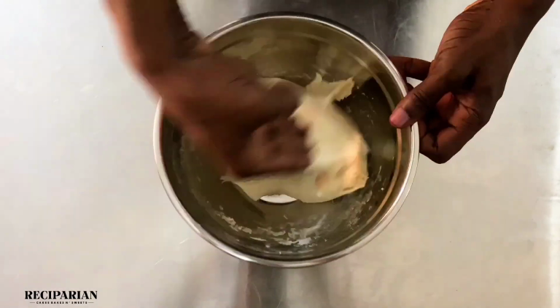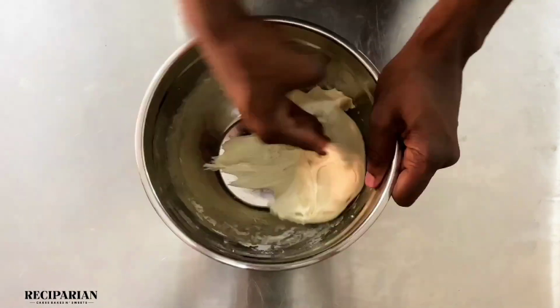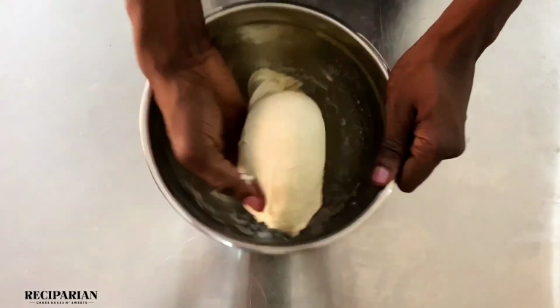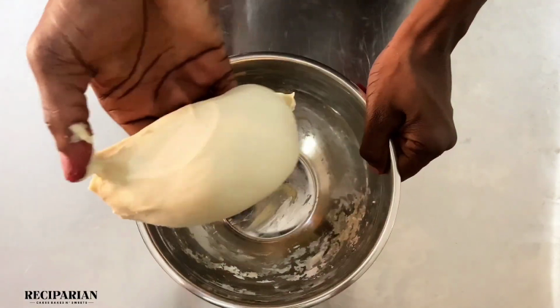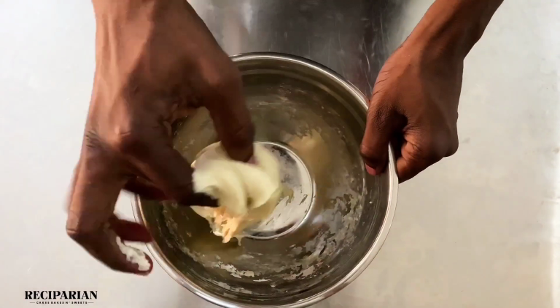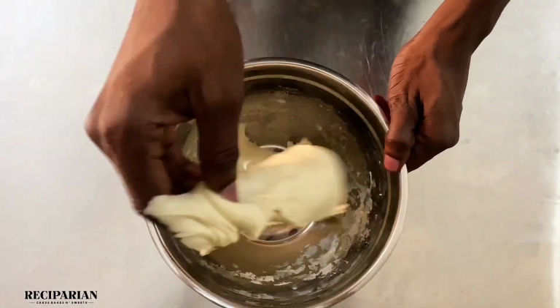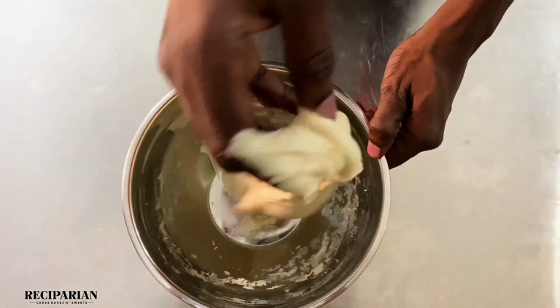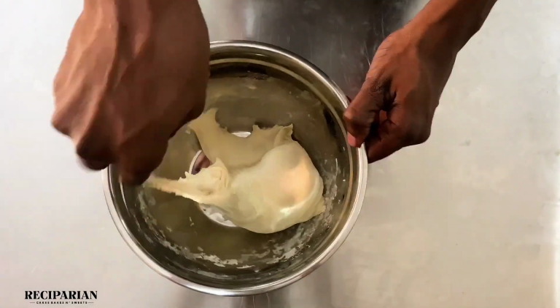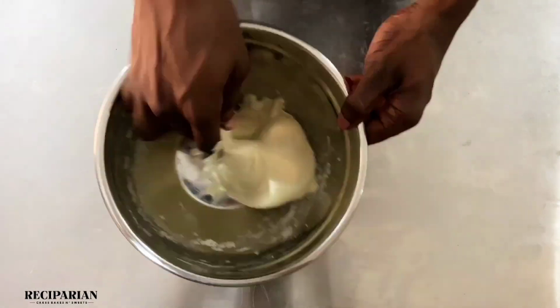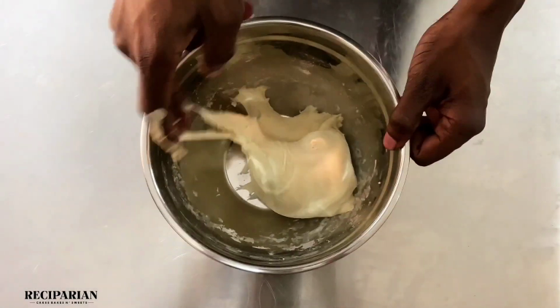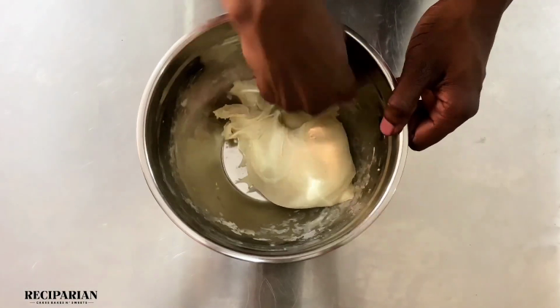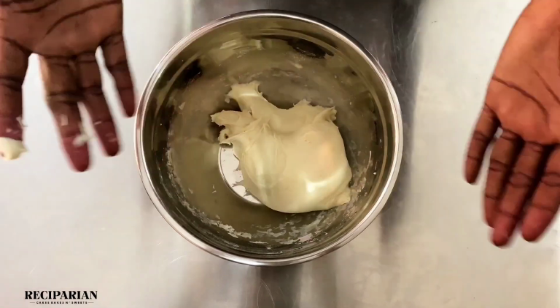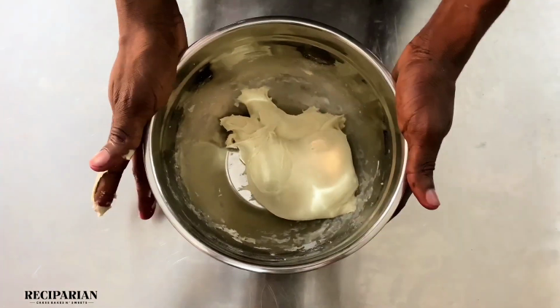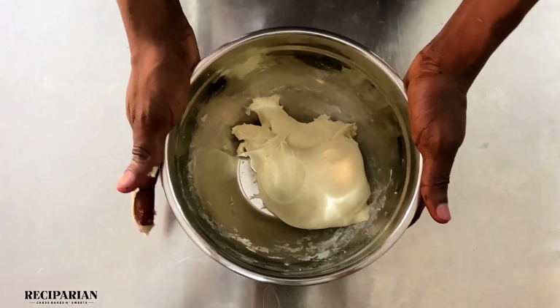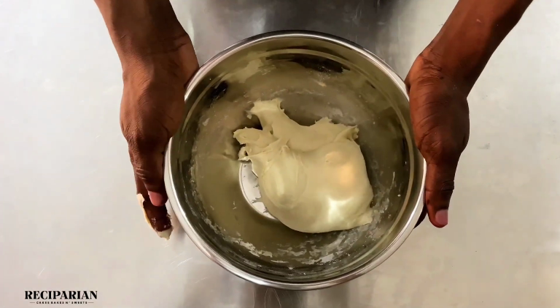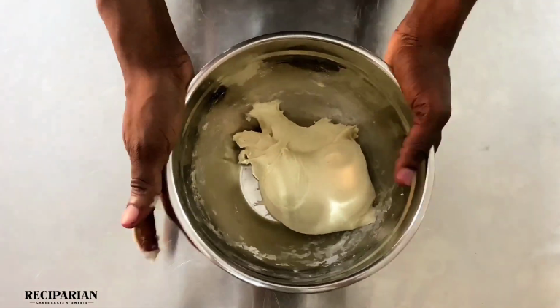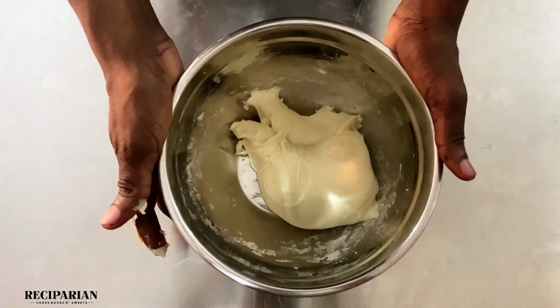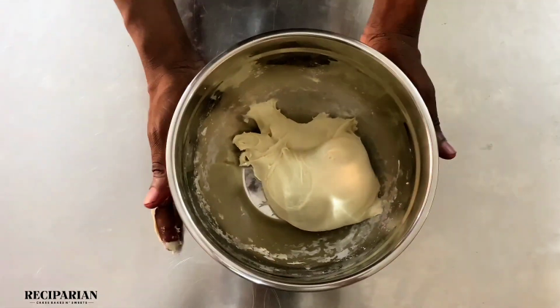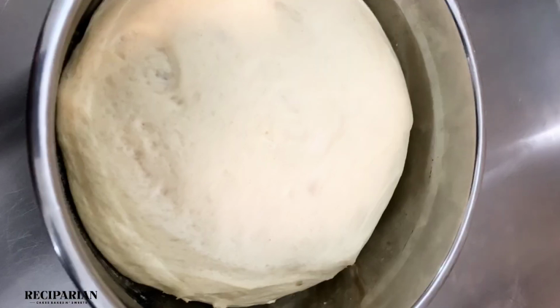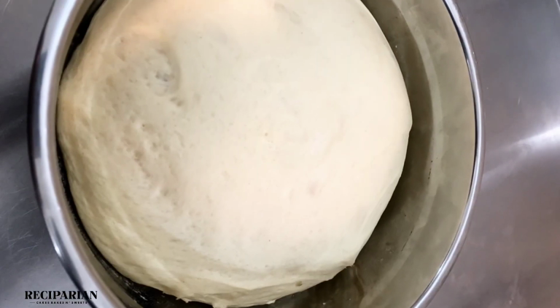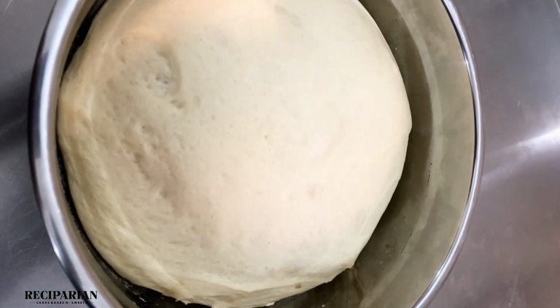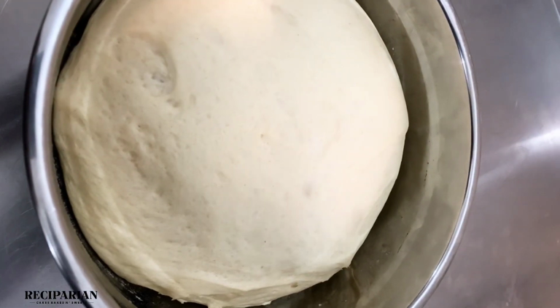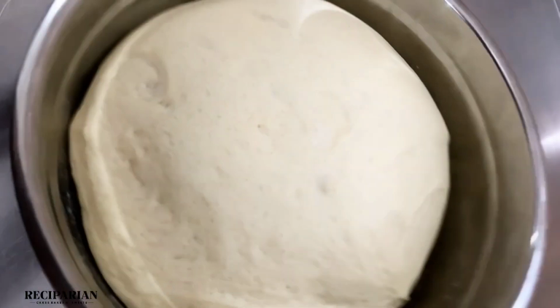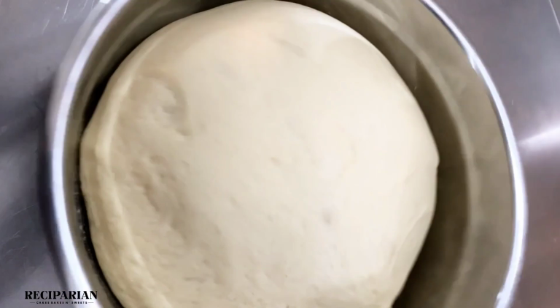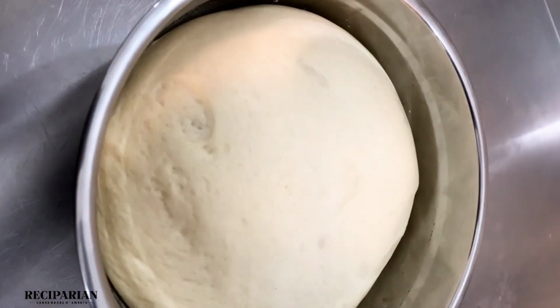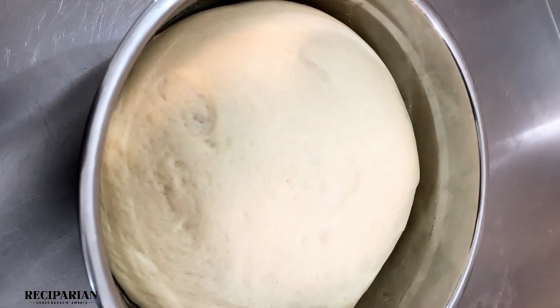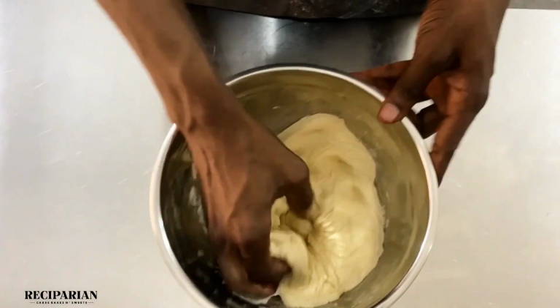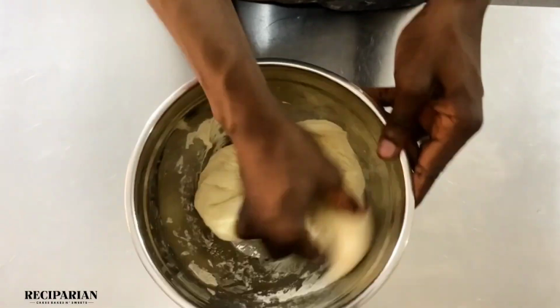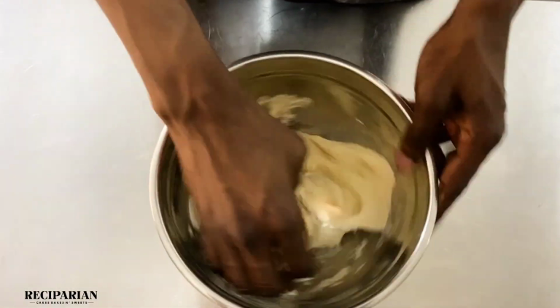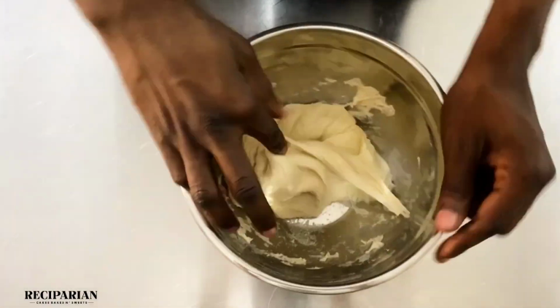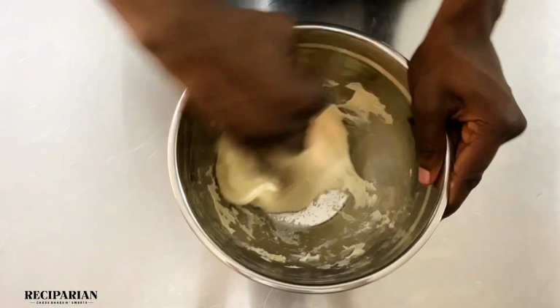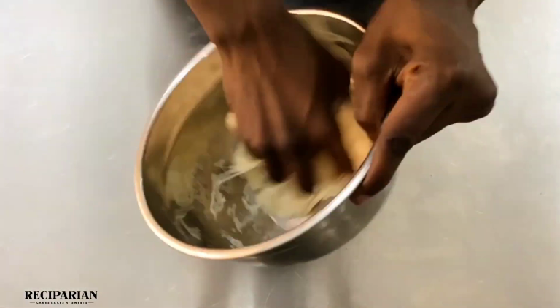You really want that gluten to be developed in the dough, because a very stretchy, soft dough will give you very stretchy and soft cinnamon rolls. Let that rise for about 25 minutes — it should double in size and look like this. I'm going to punch this down and roll it out on my work surface.